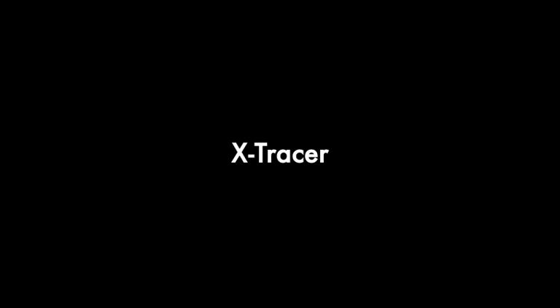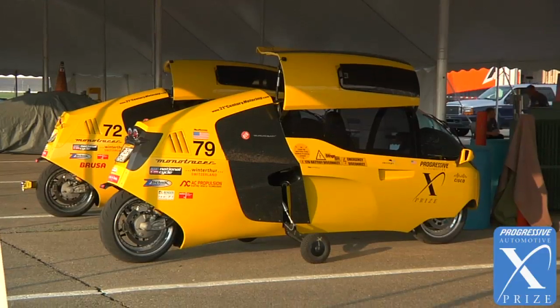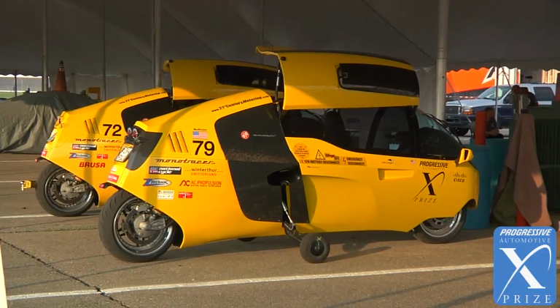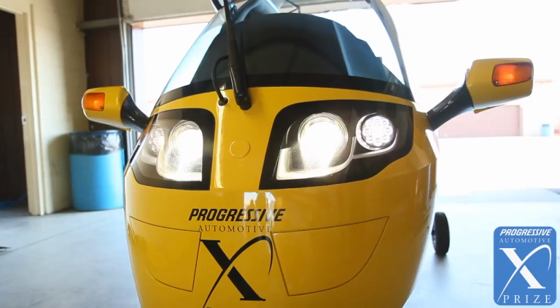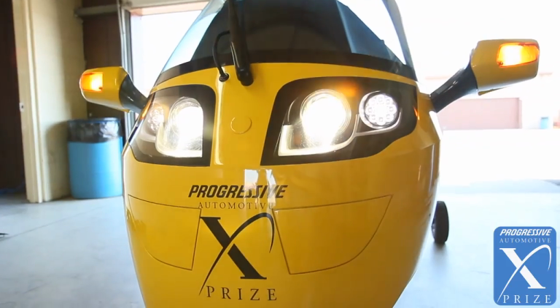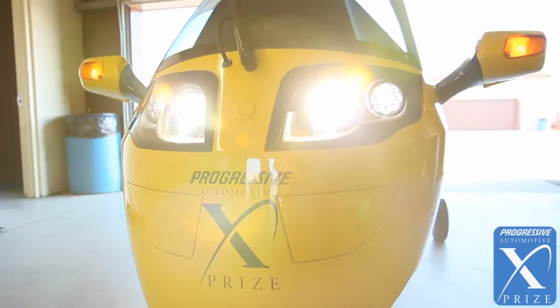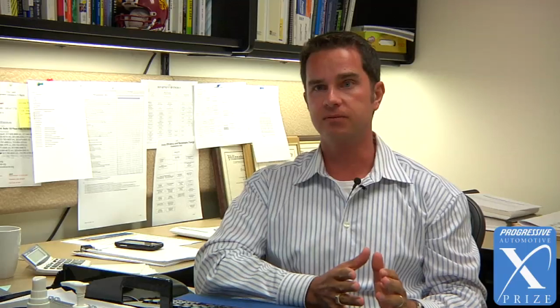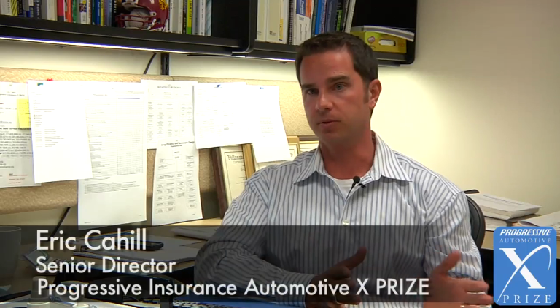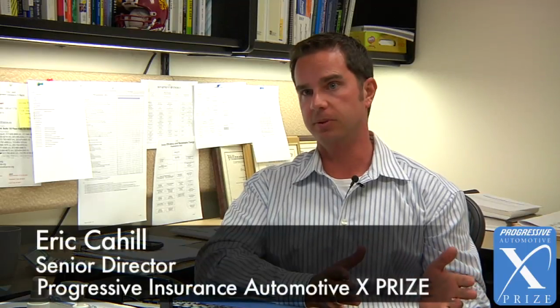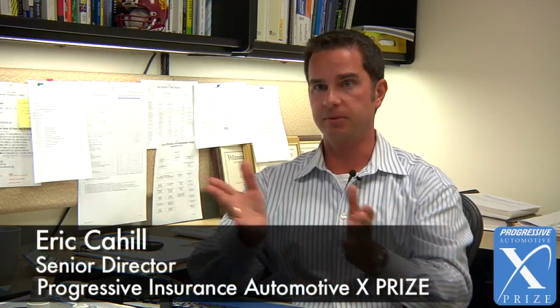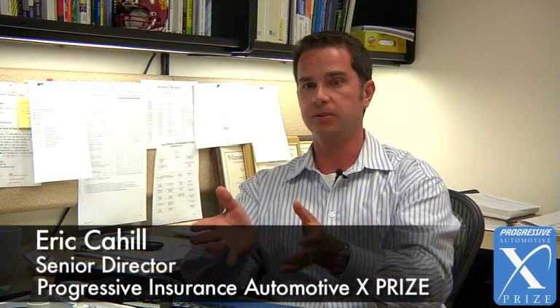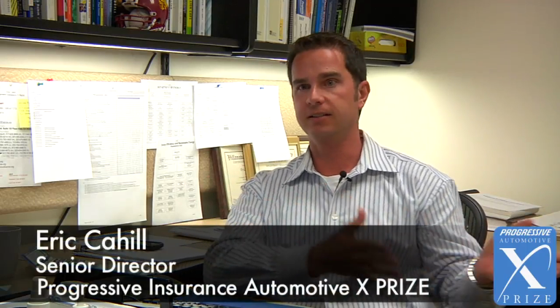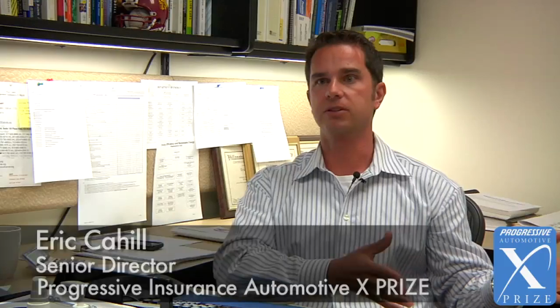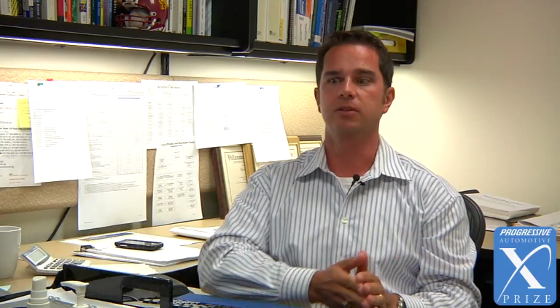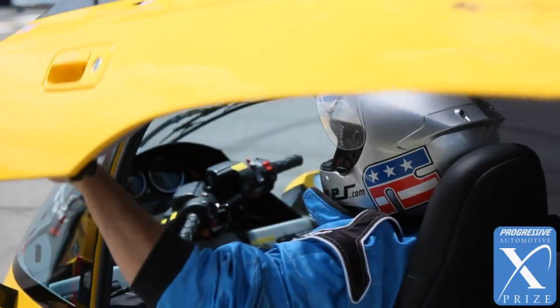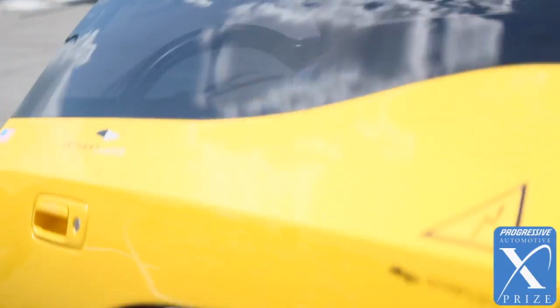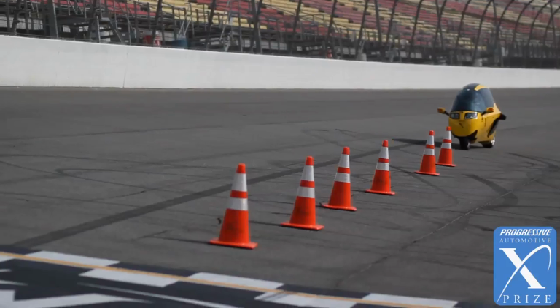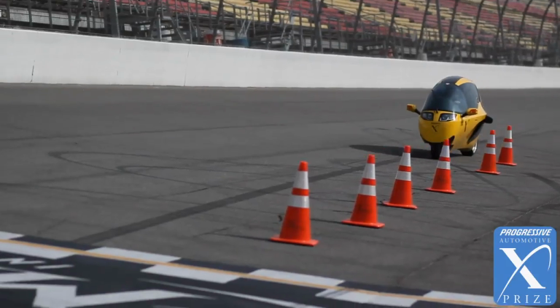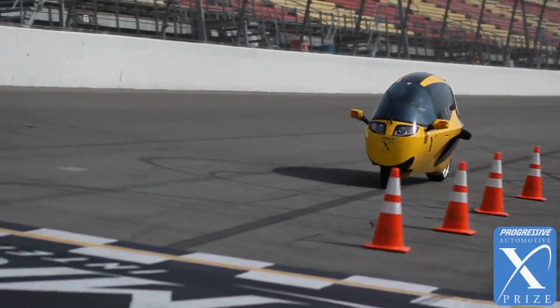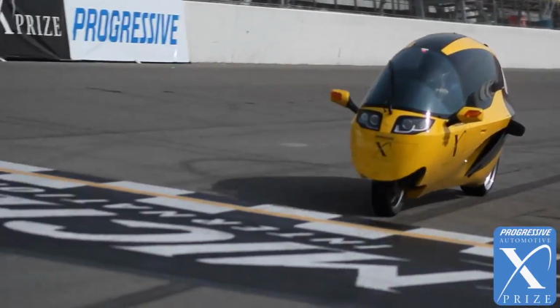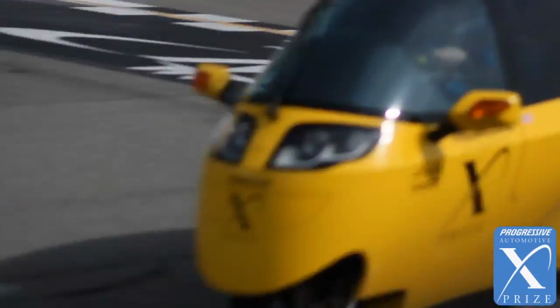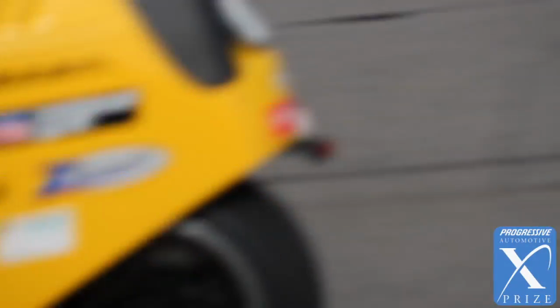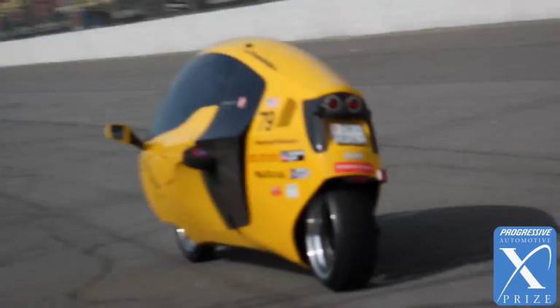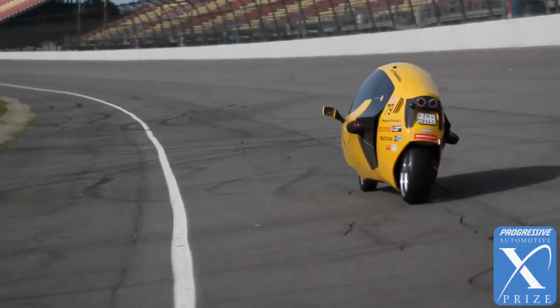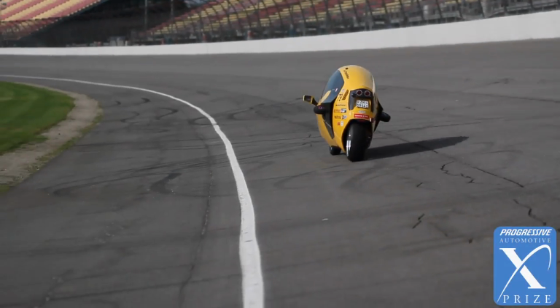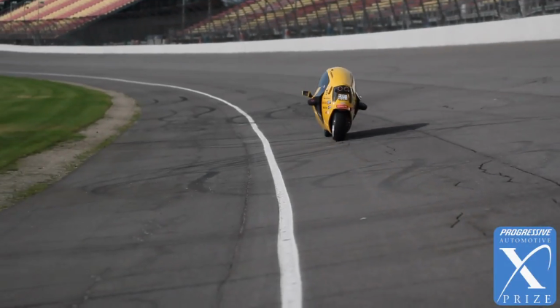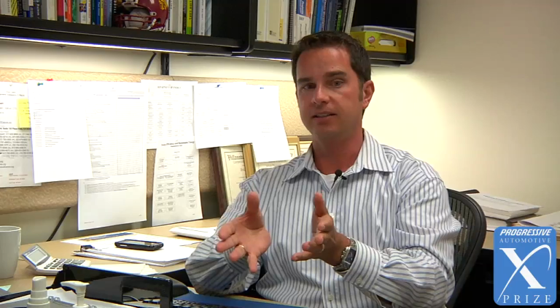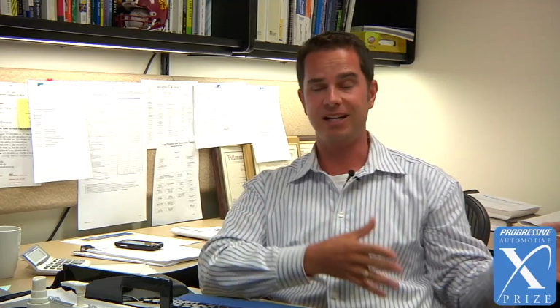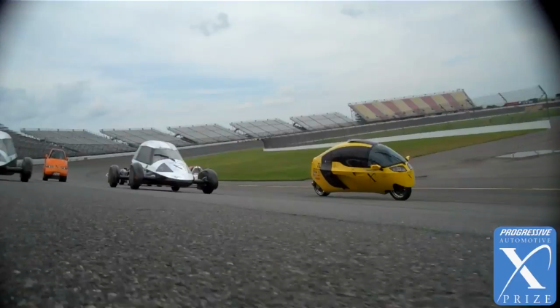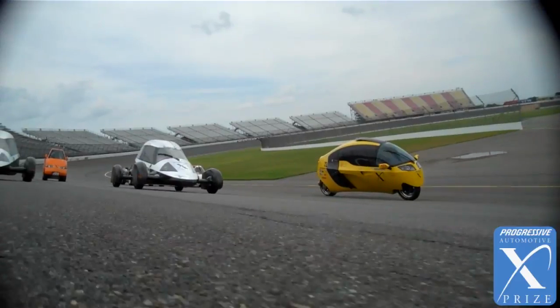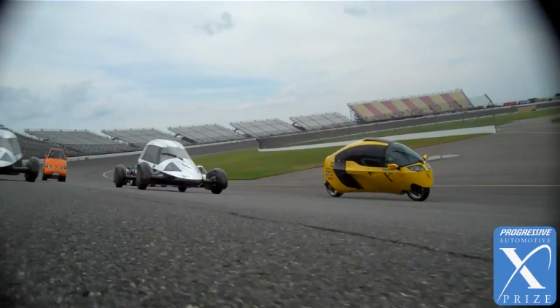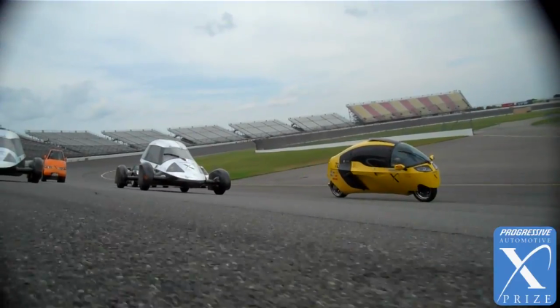The X-Tracer vehicle incorporates the best of both worlds — both the automobile world and the motorcycle world — in that you've got an enclosed vehicle with two wheels, protected from the elements. It gives you the safety of an automobile, while at the same time you're getting the performance of a motorcycle.